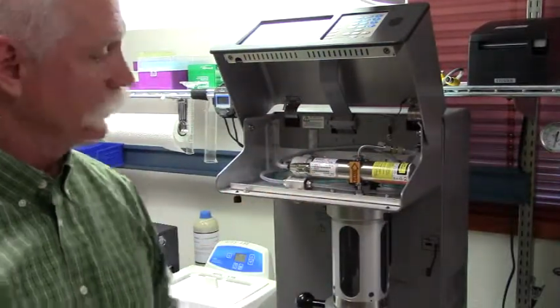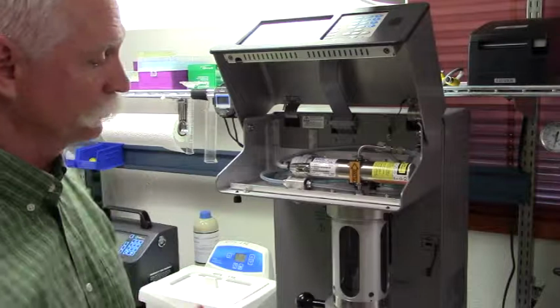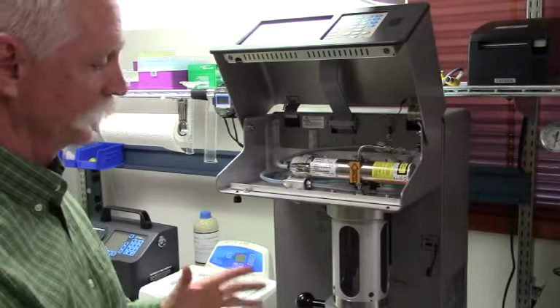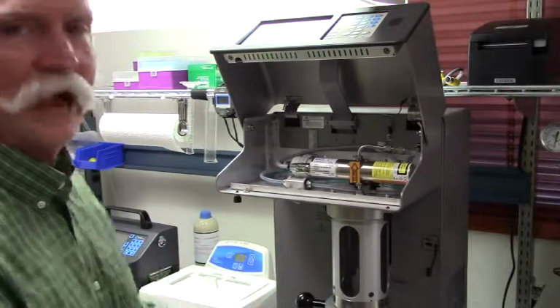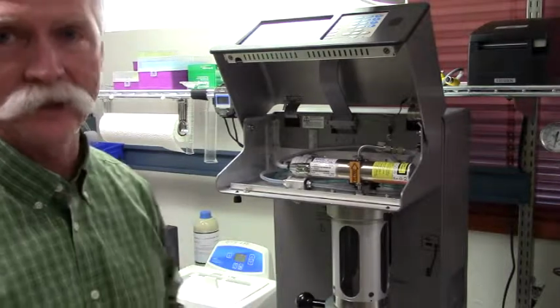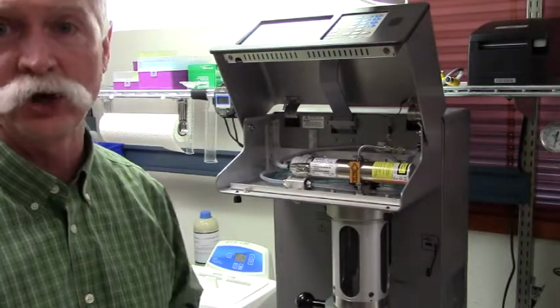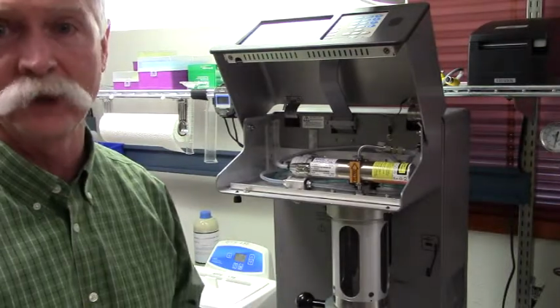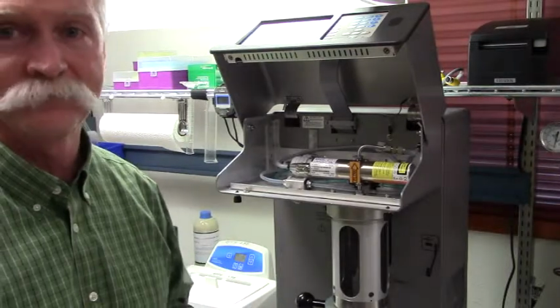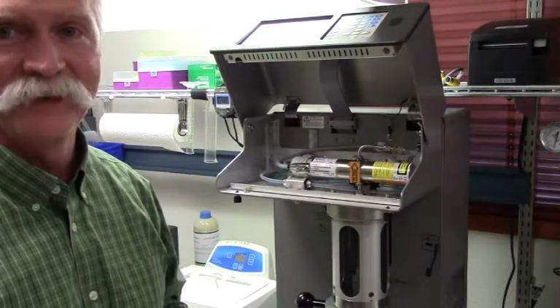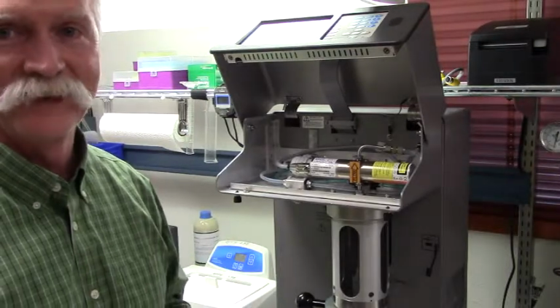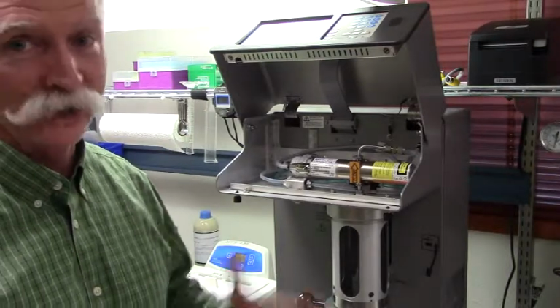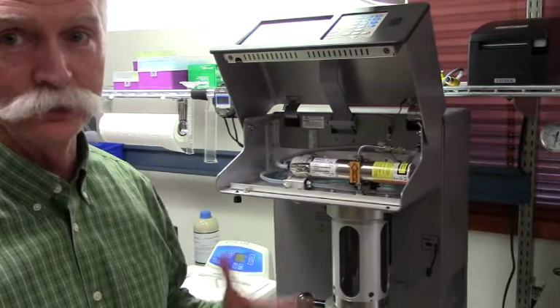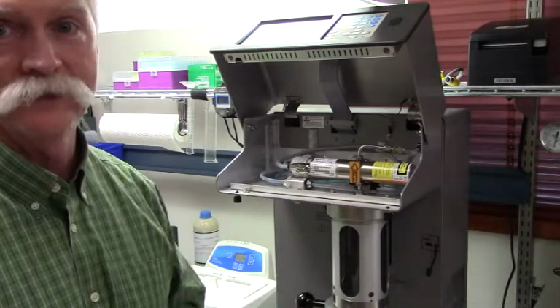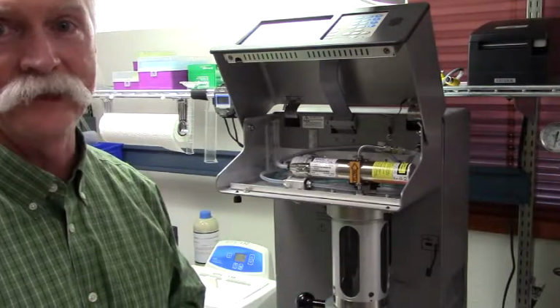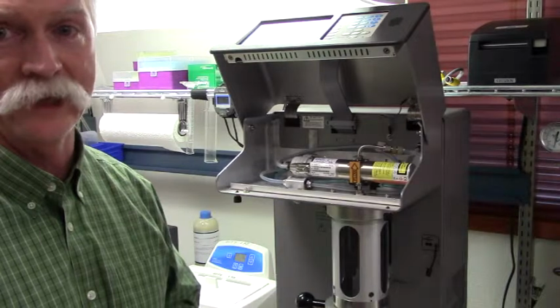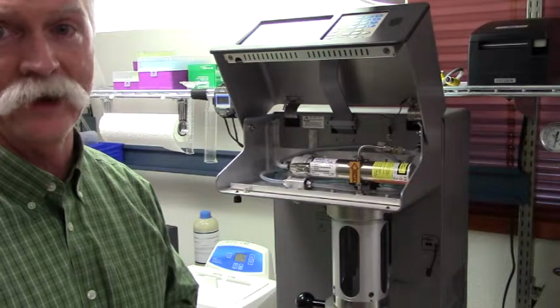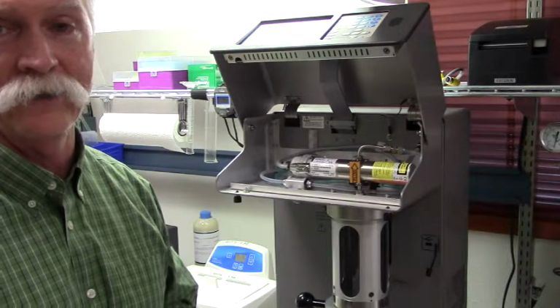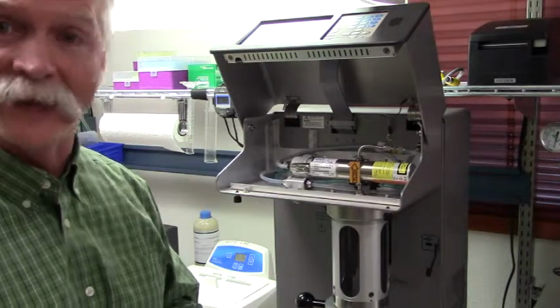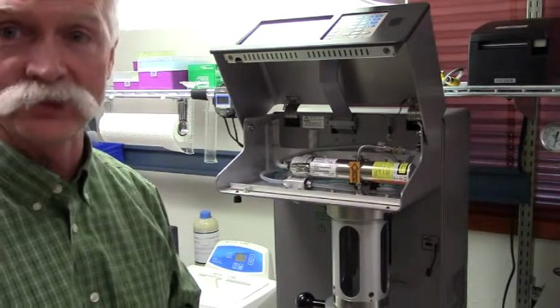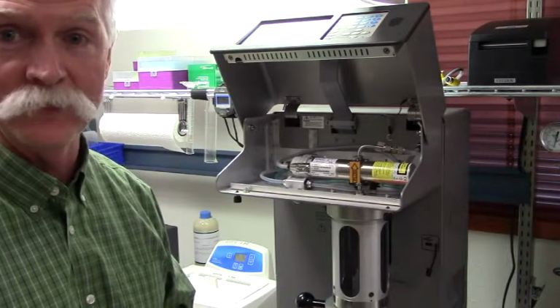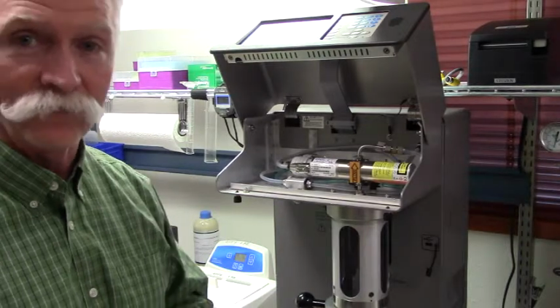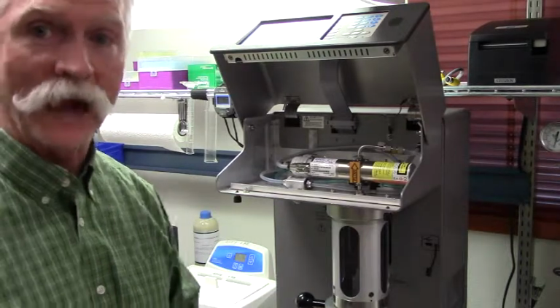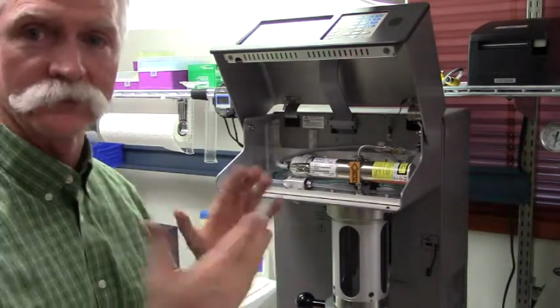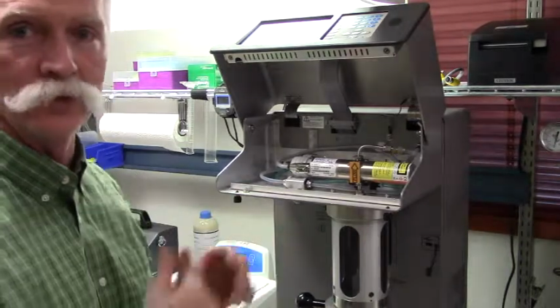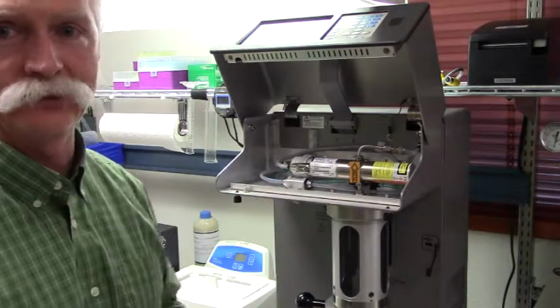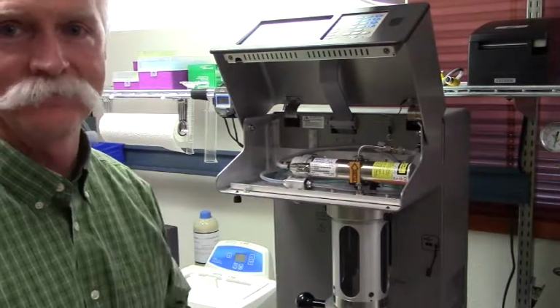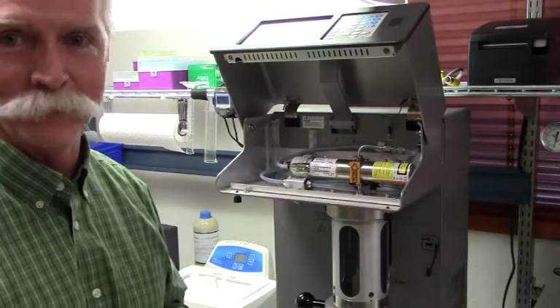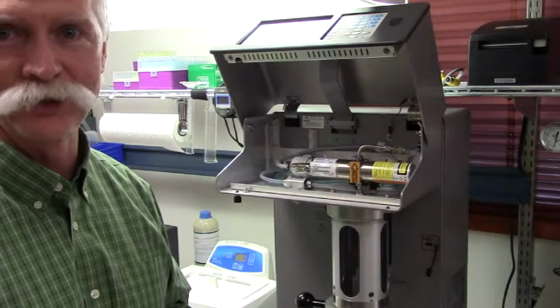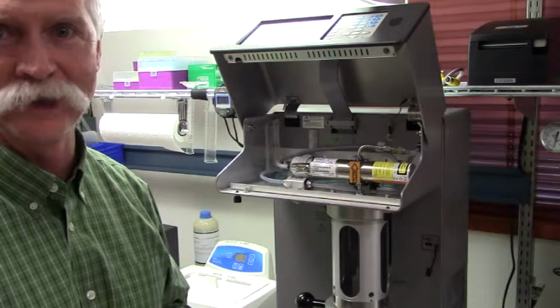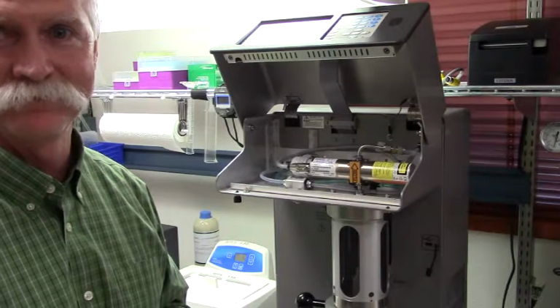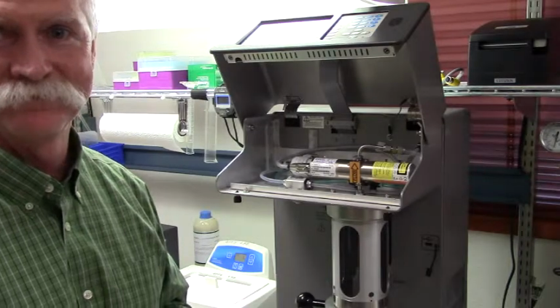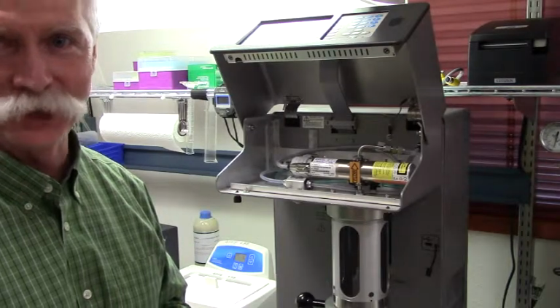Your instrument is now ready to be turned on. That concludes the setup of an 8011 system from the box to the bench. I'm Bill Bars. Good day.